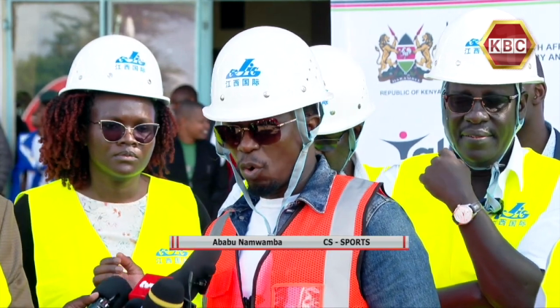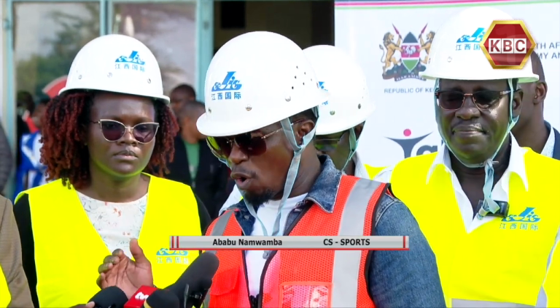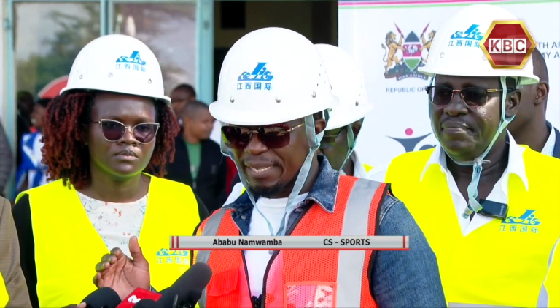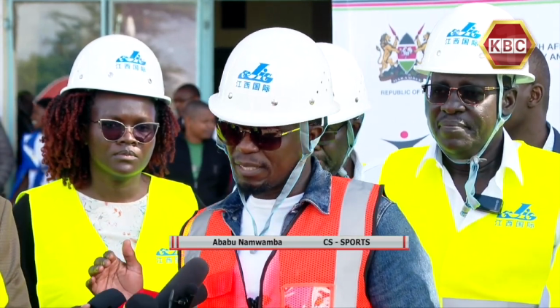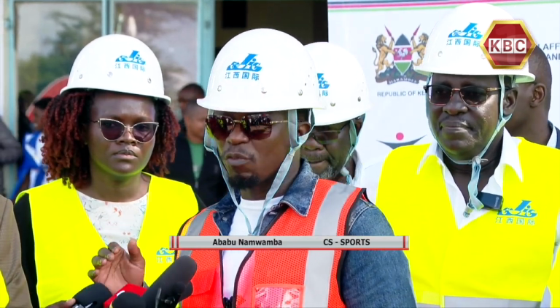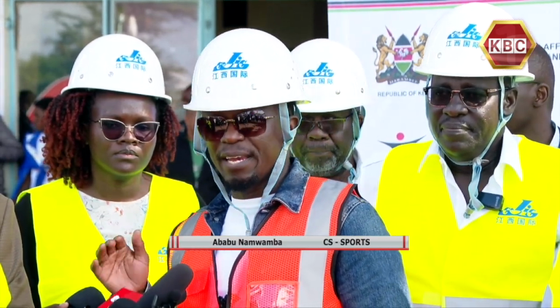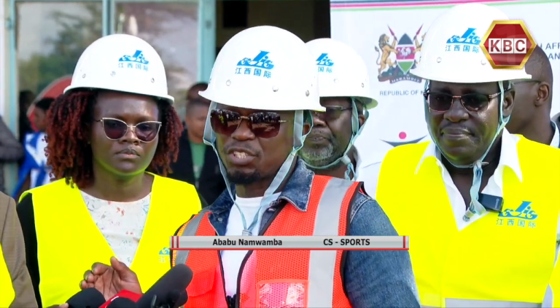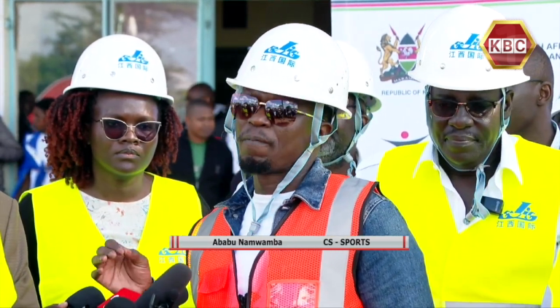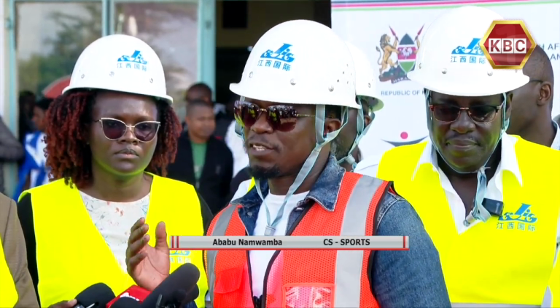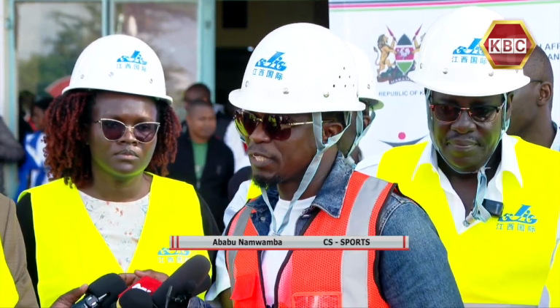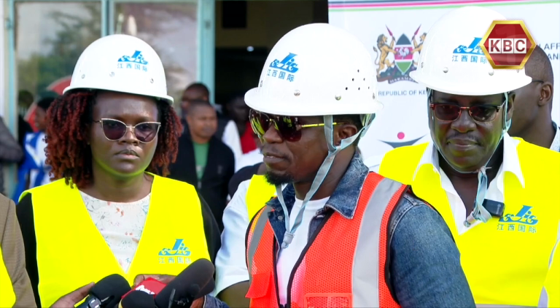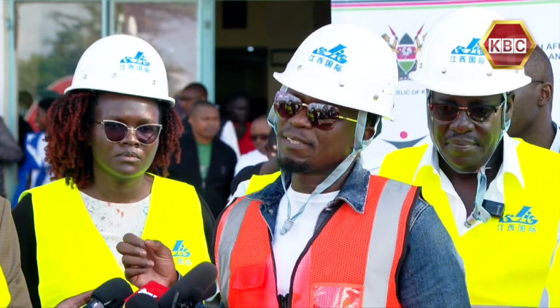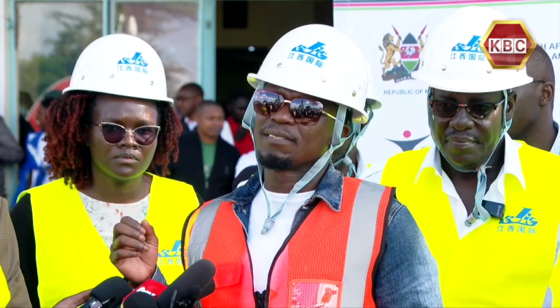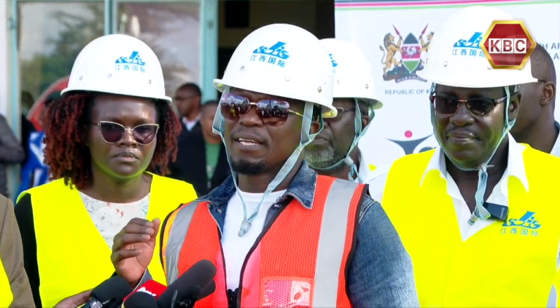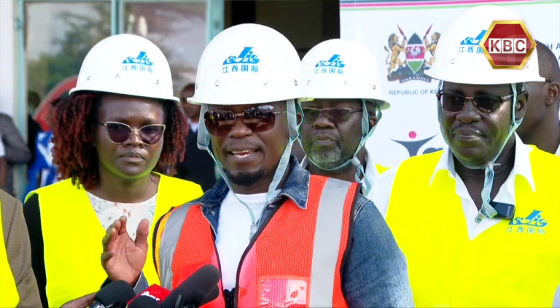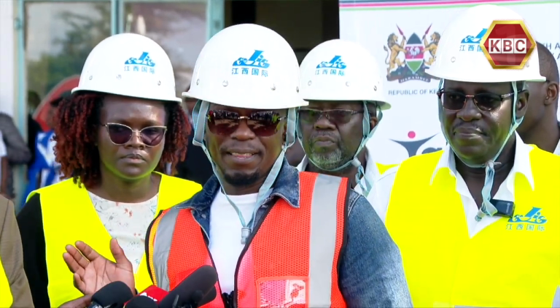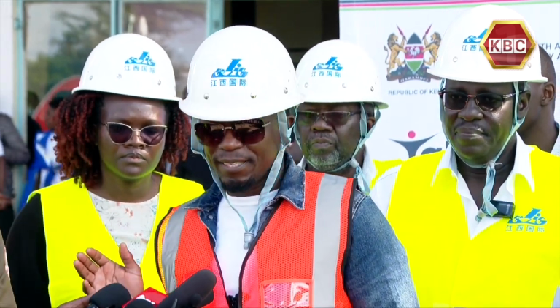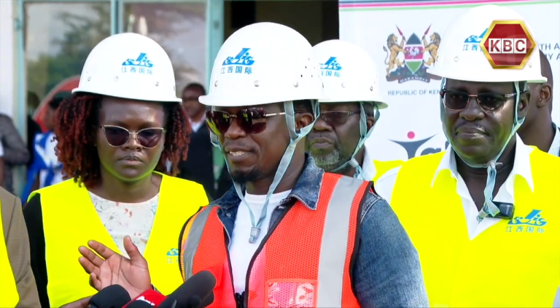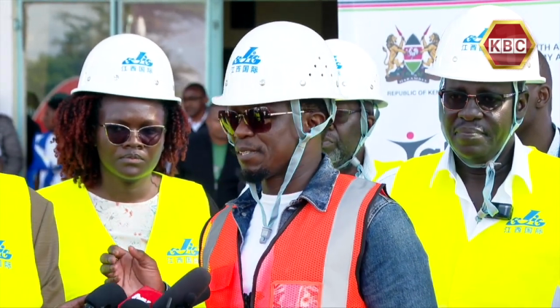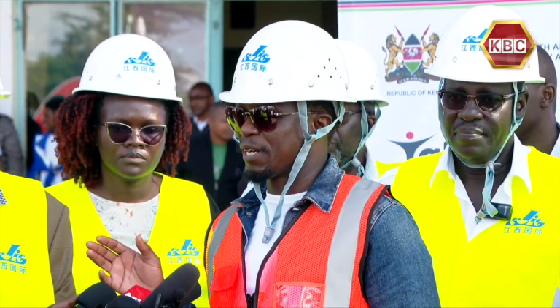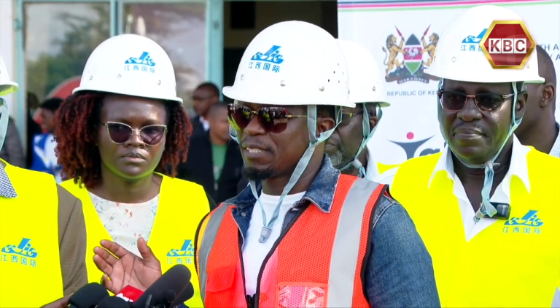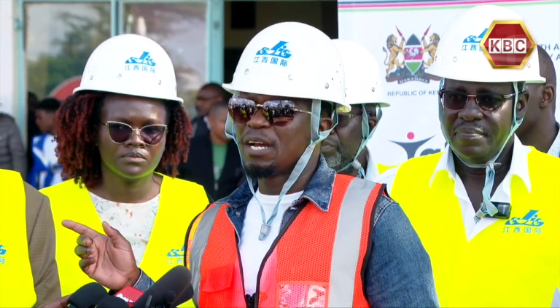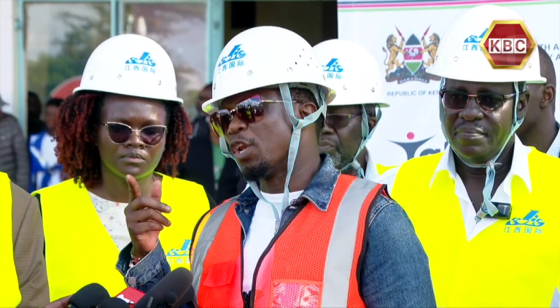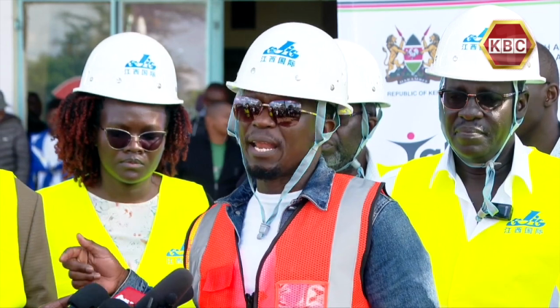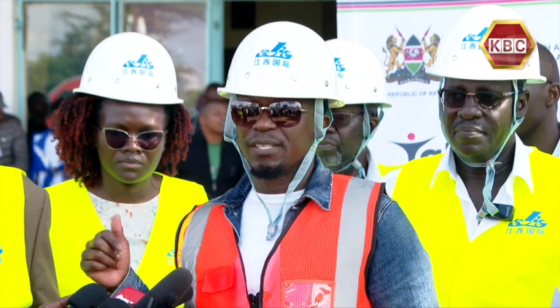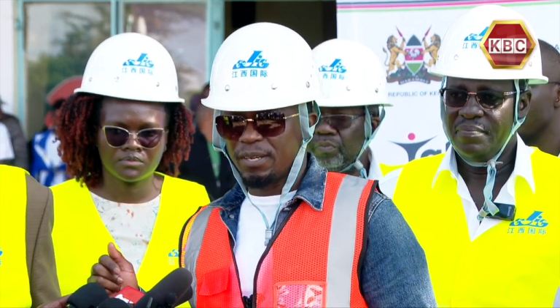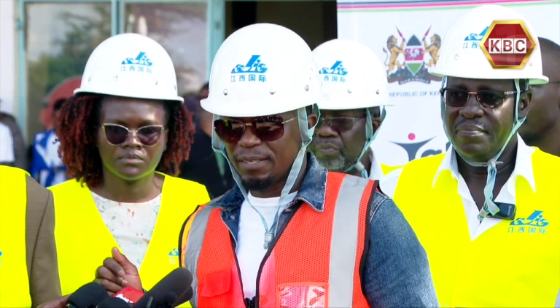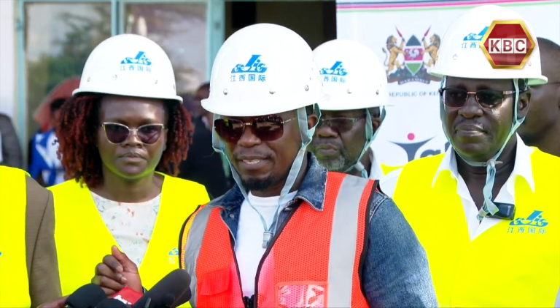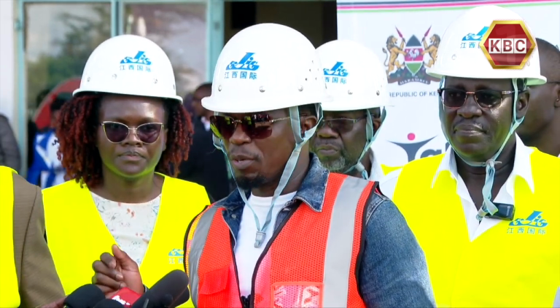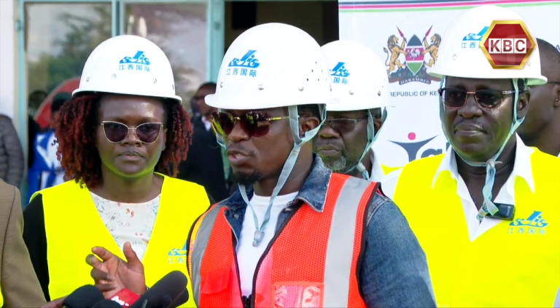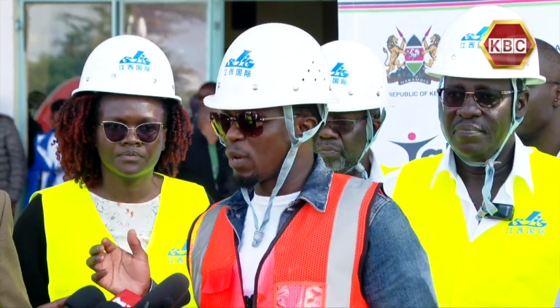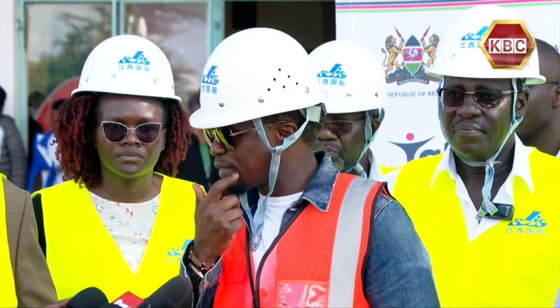All activities of any nature — sporting activities, any other activities, or subsidiary activities — will not be allowed in this area. It will be closed to all activities.